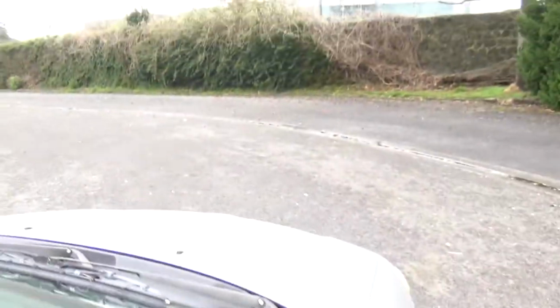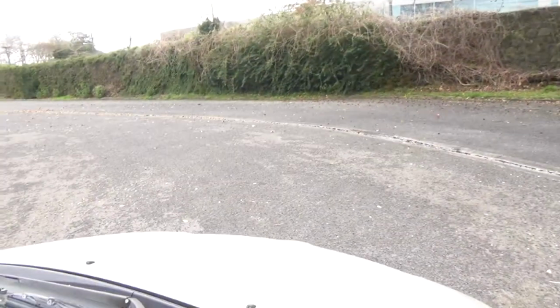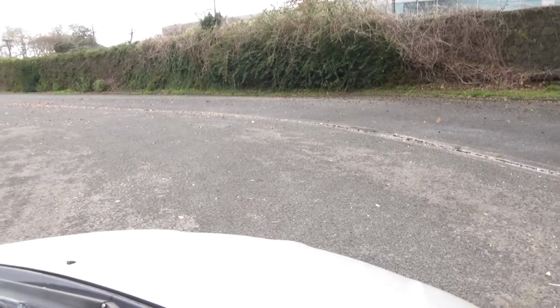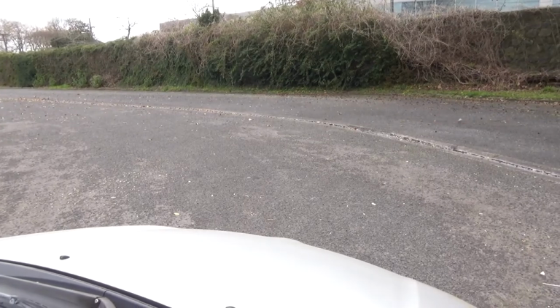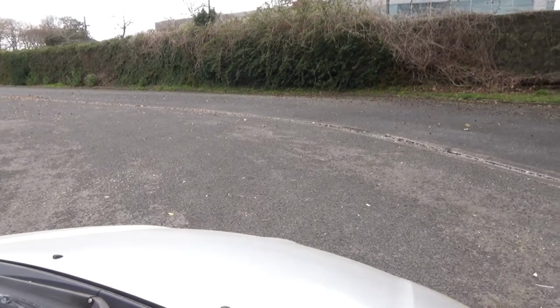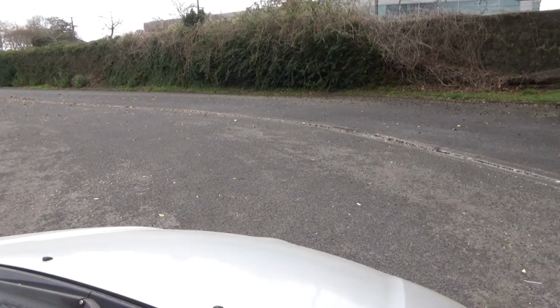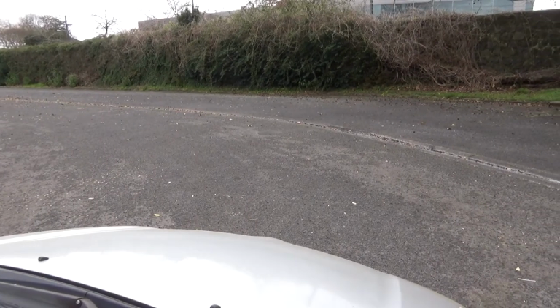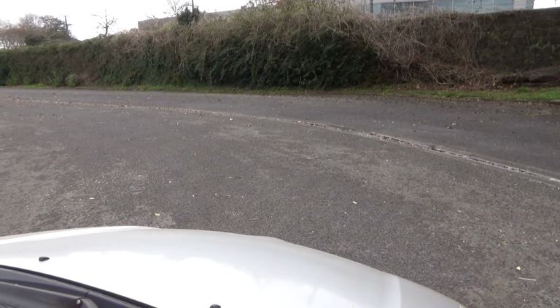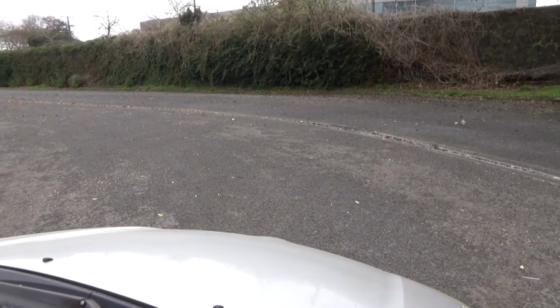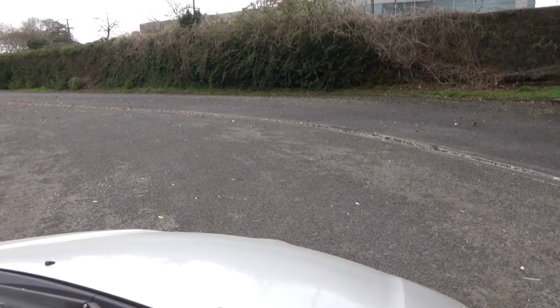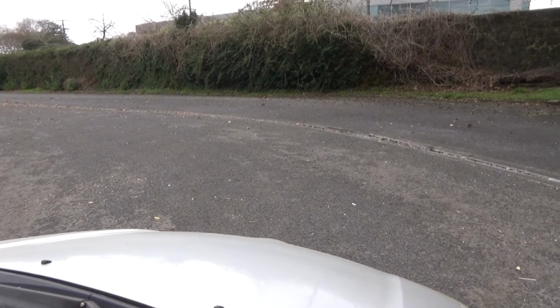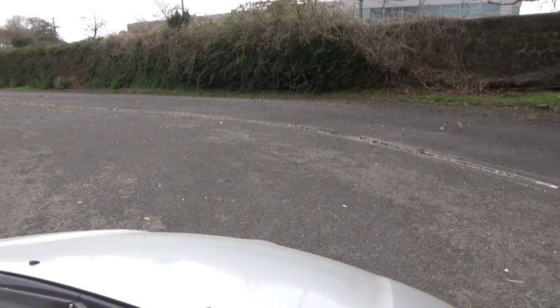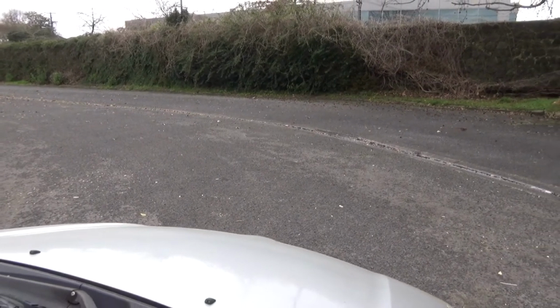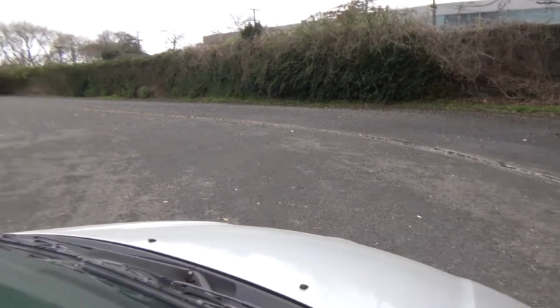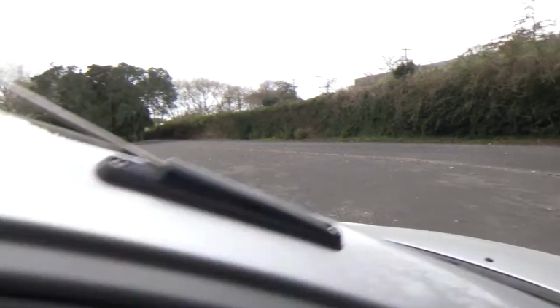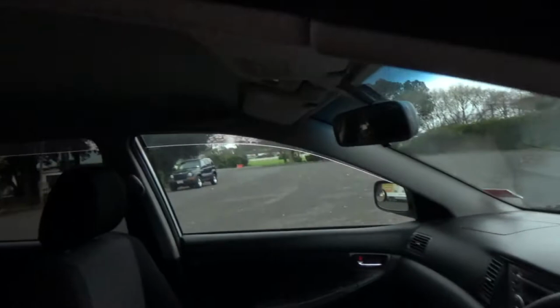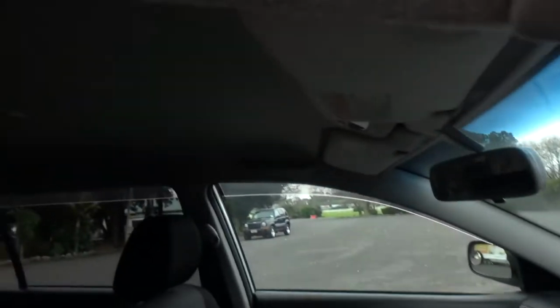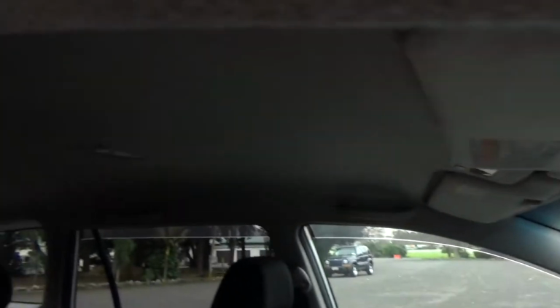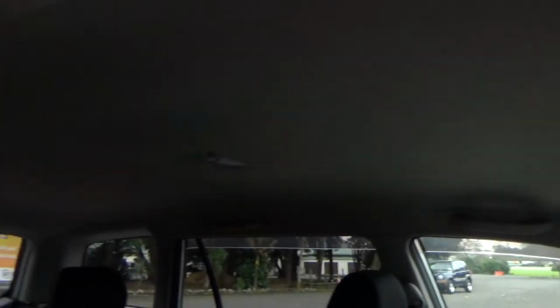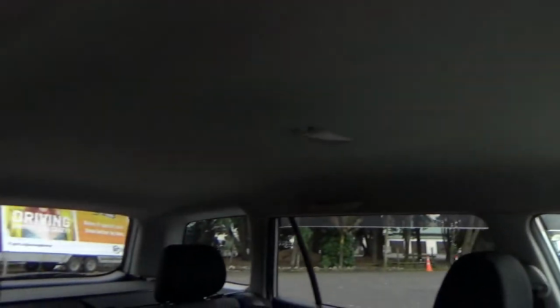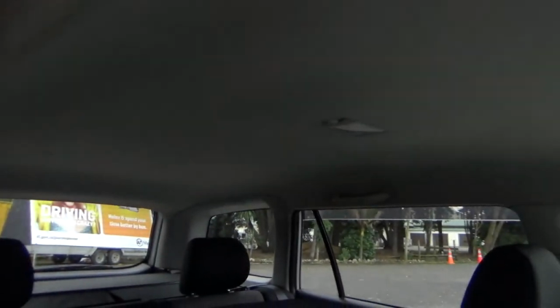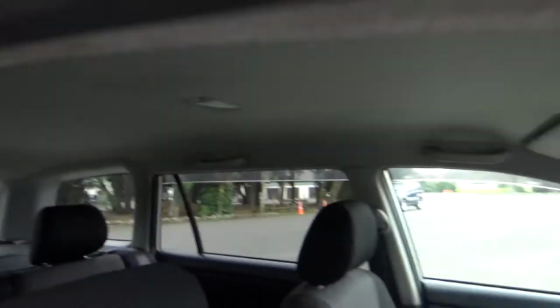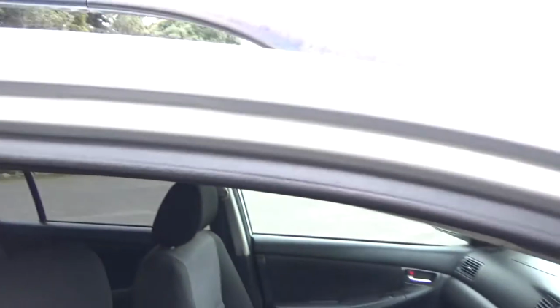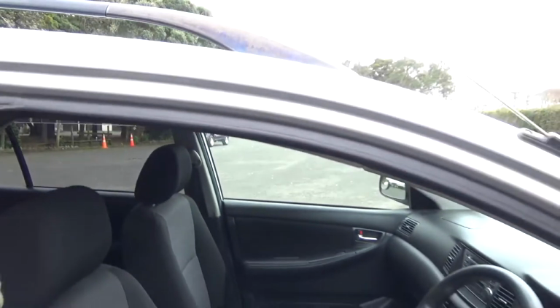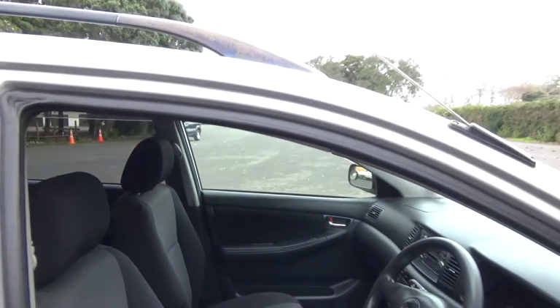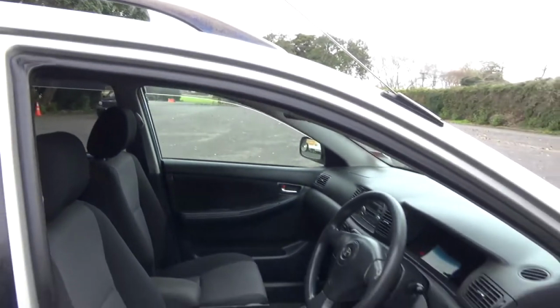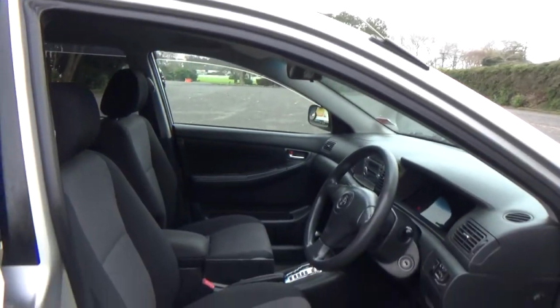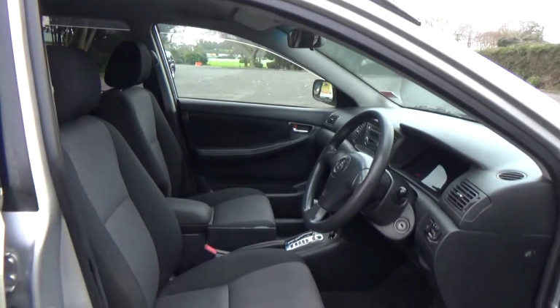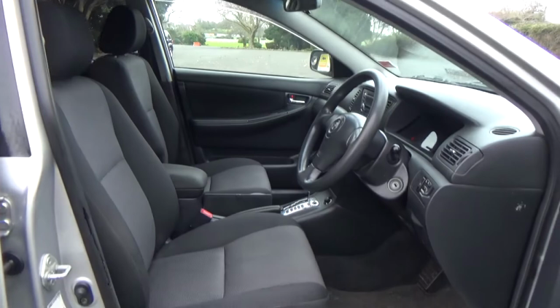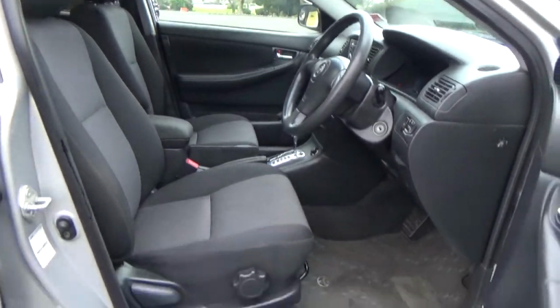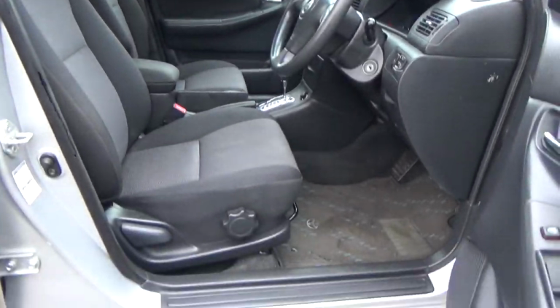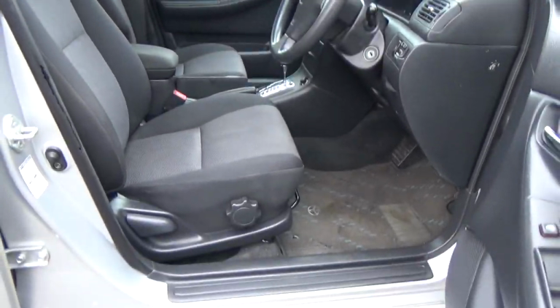We'll just start her up so you can hear it running. Sounds like it should. Good view of the roof, and we've got the nice dark sporty looking seats in there too.